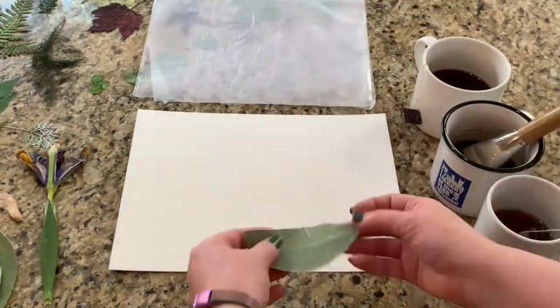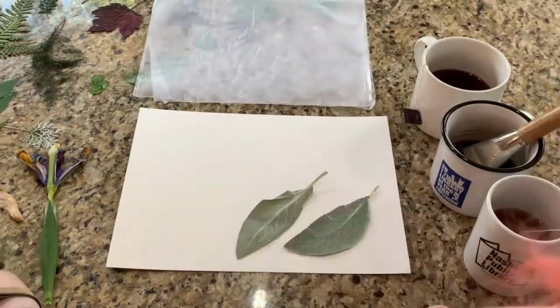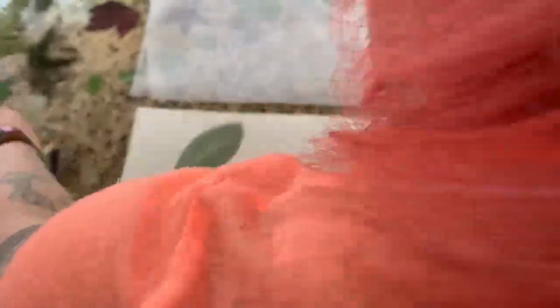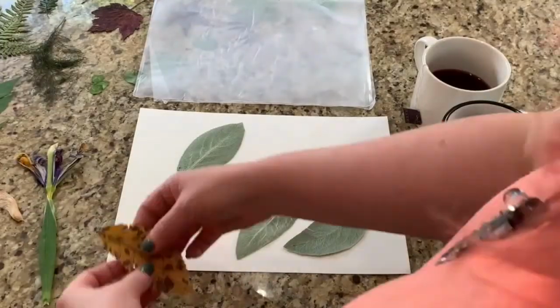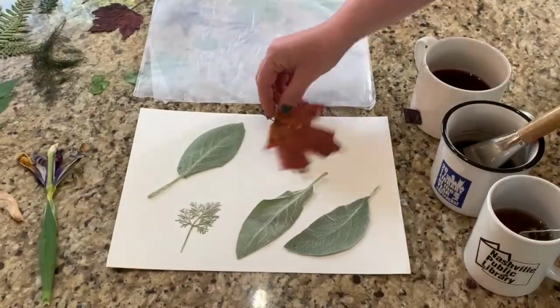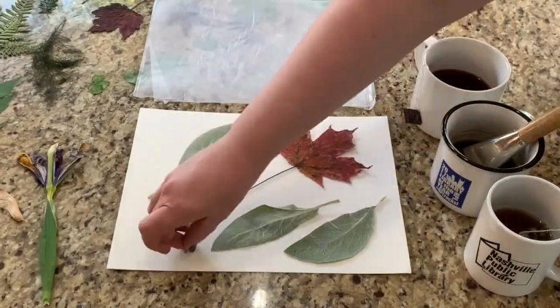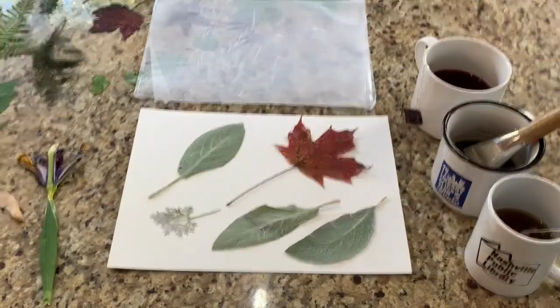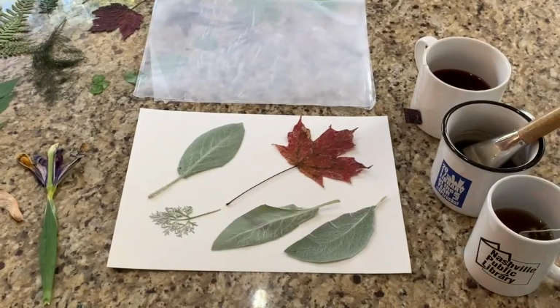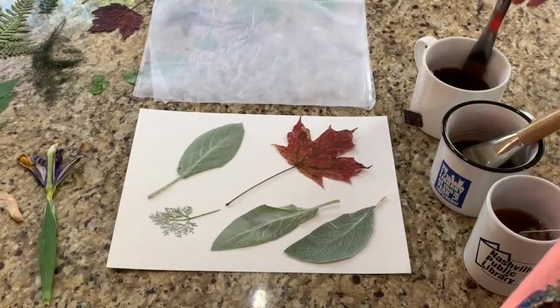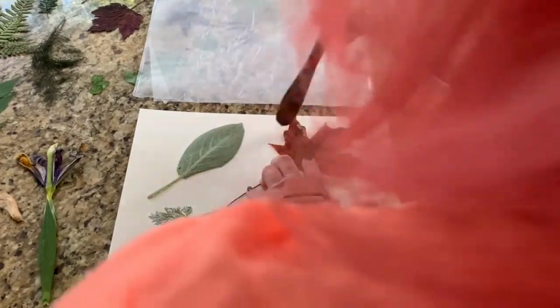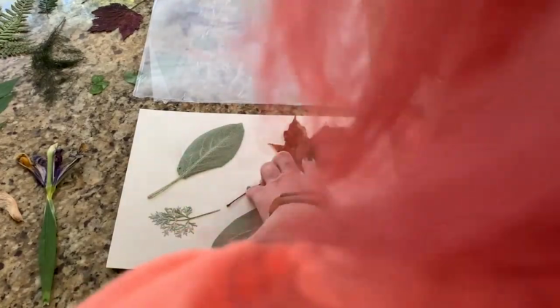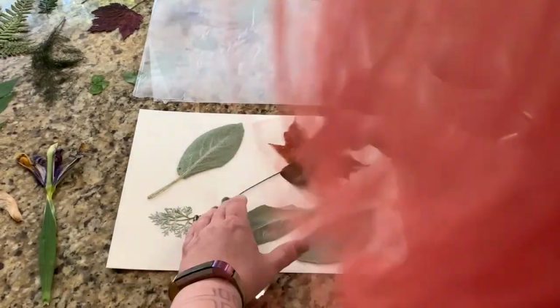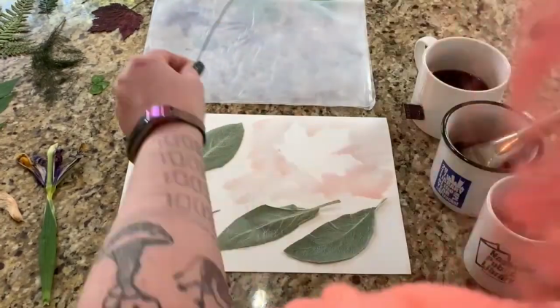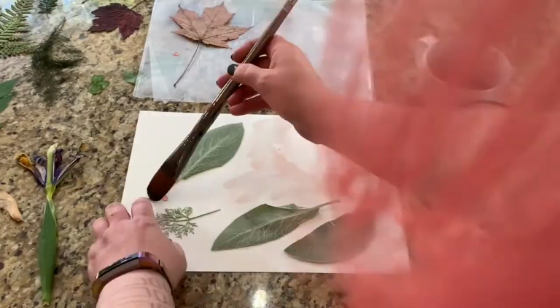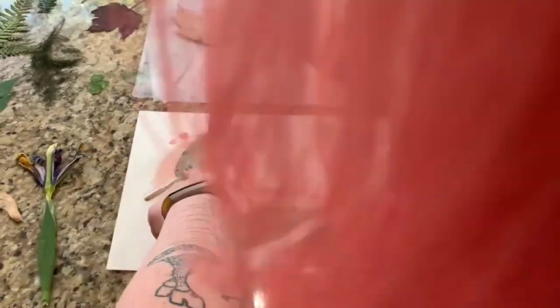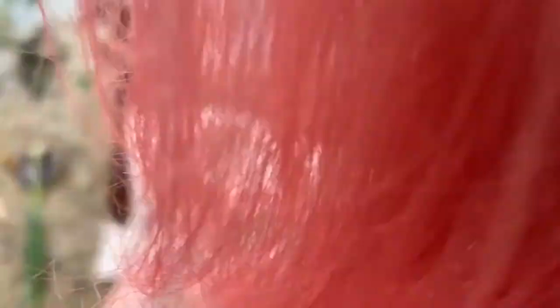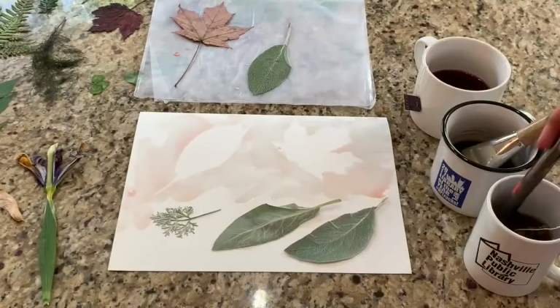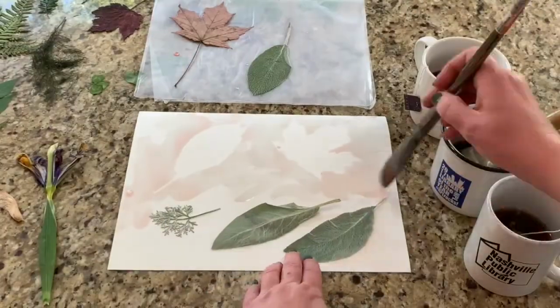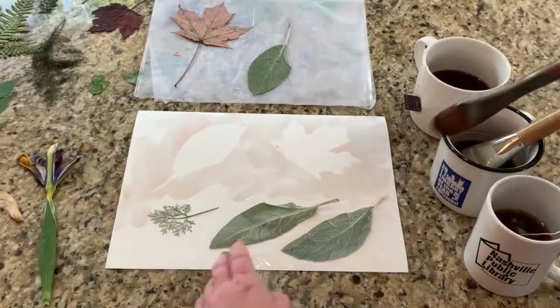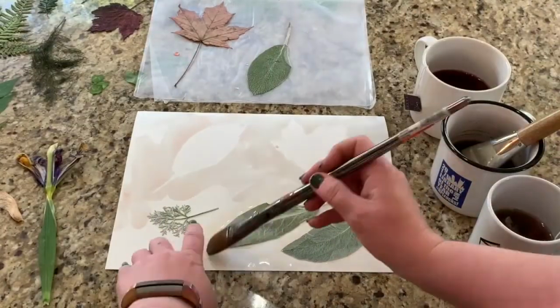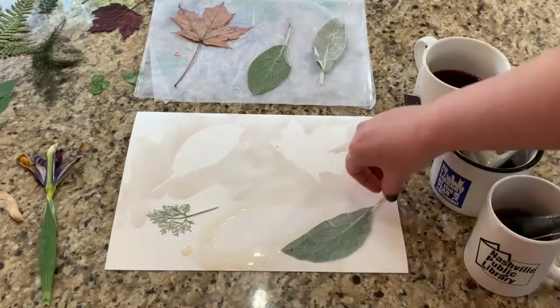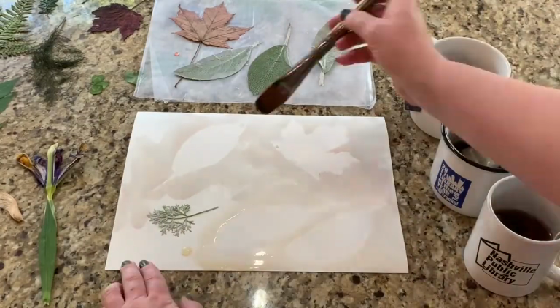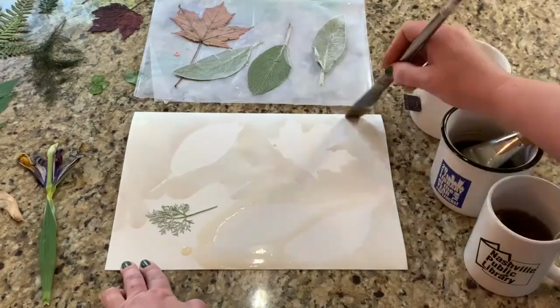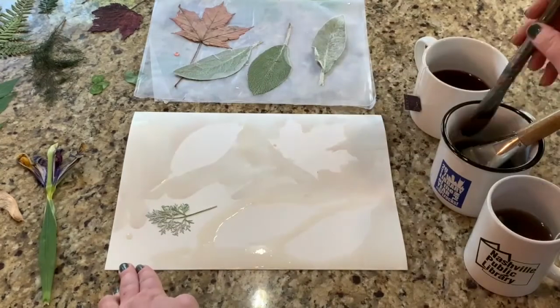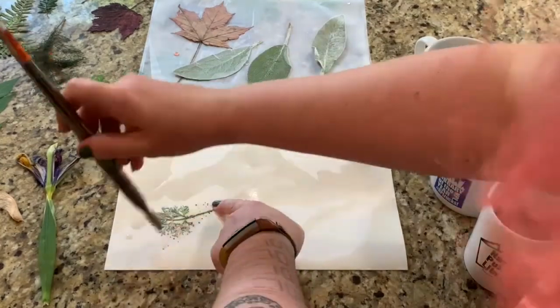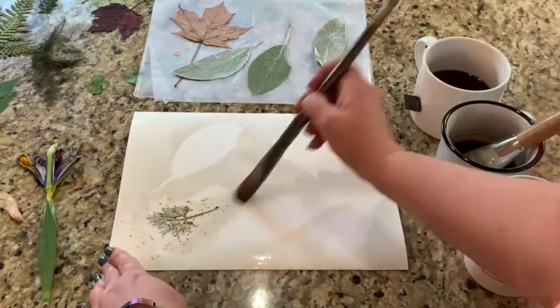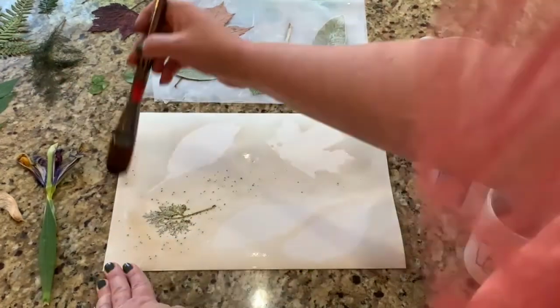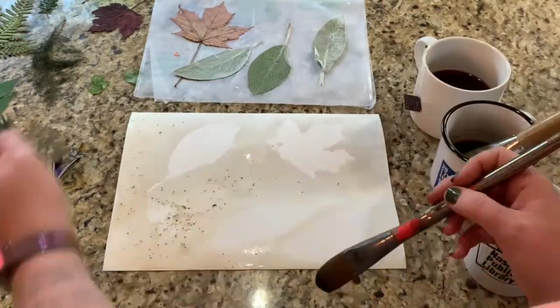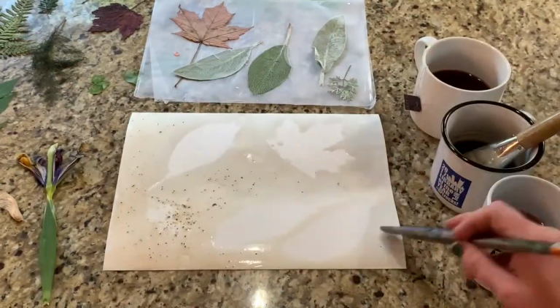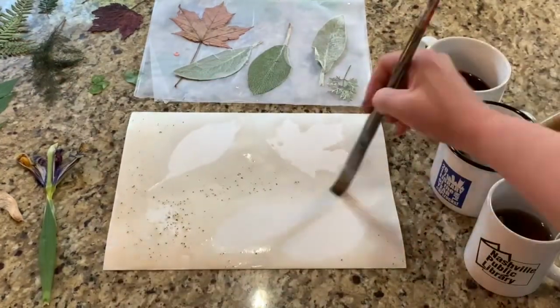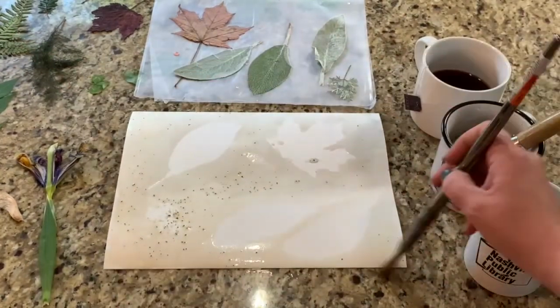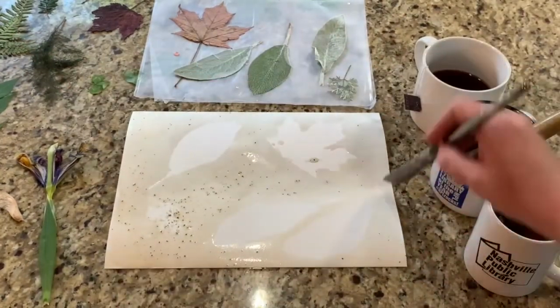First I did a tea and coffee painting by placing leaves down and then painting over them to create silhouettes. The coffee left some grounds behind, but I was able to wipe them off once my paint had dried.